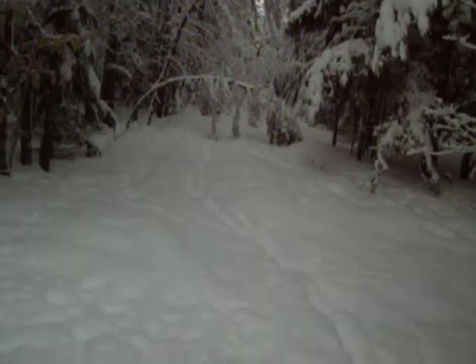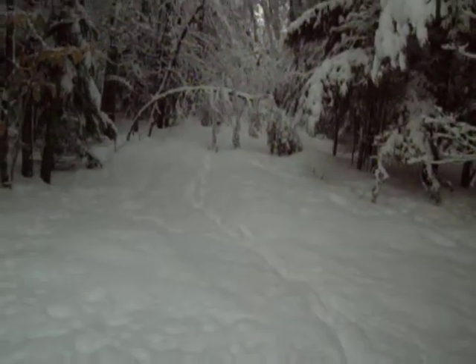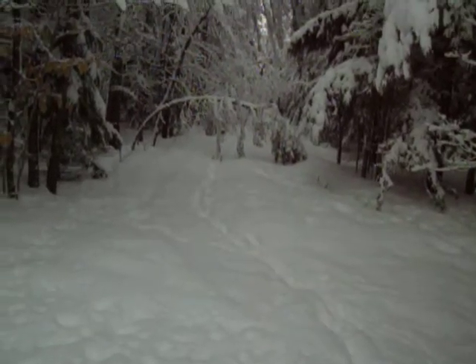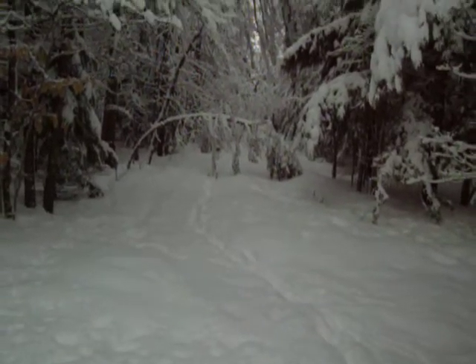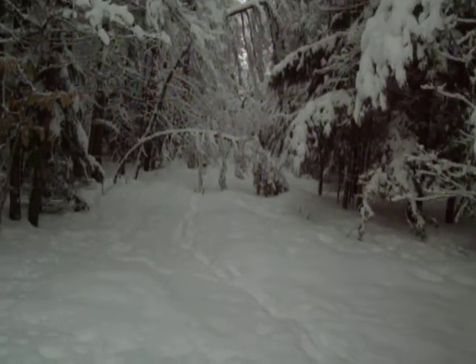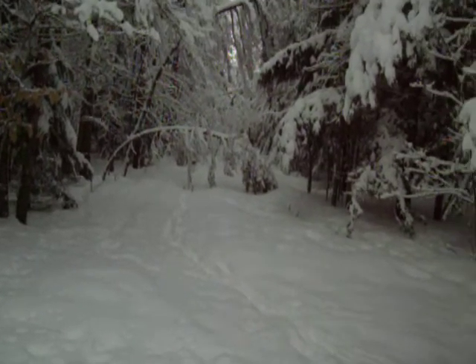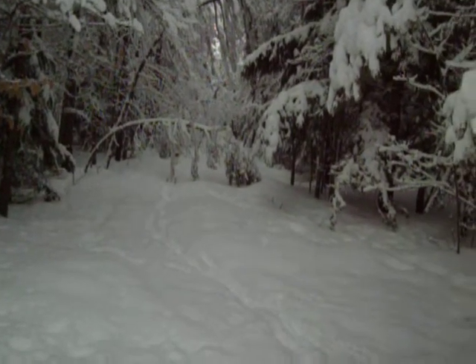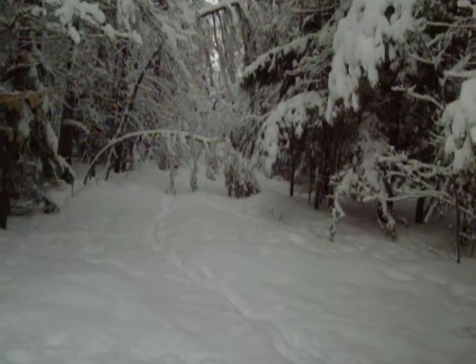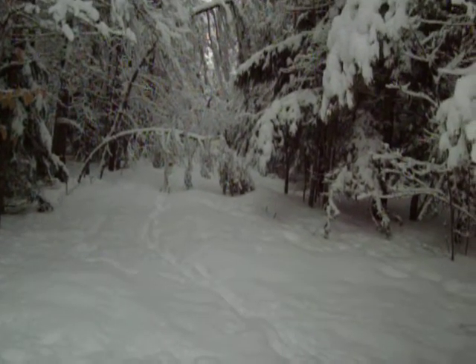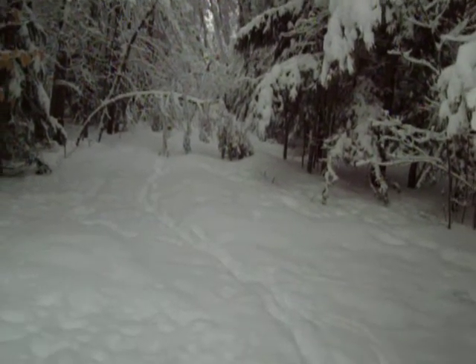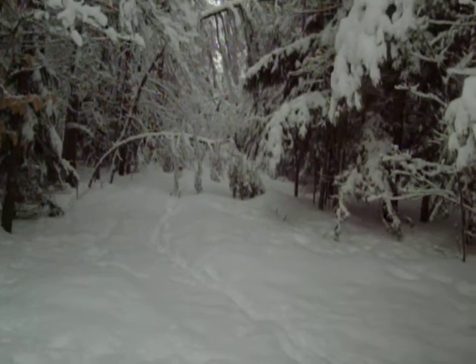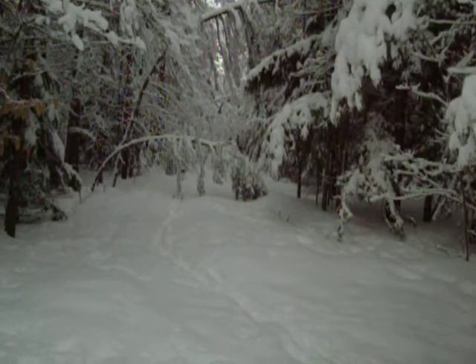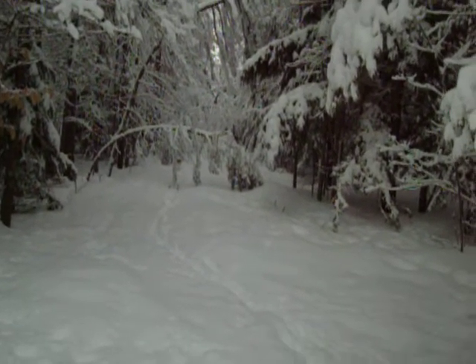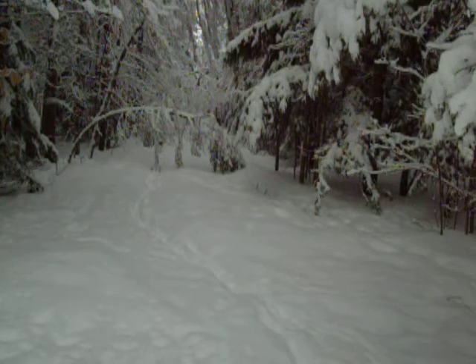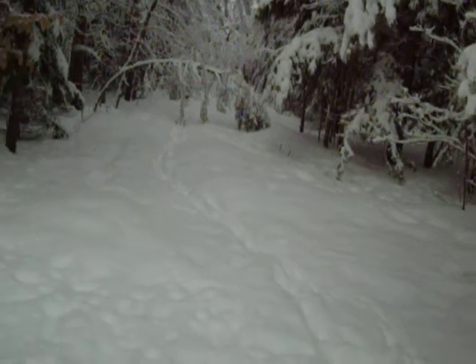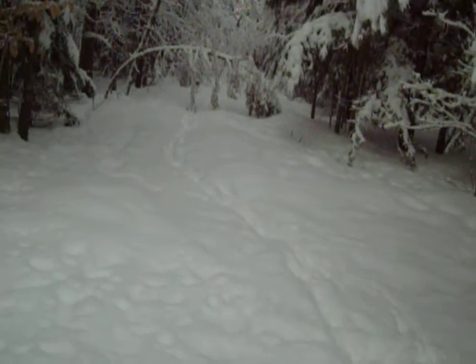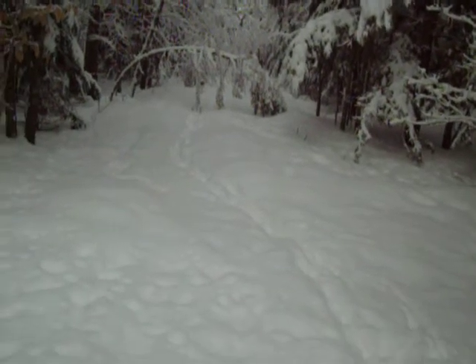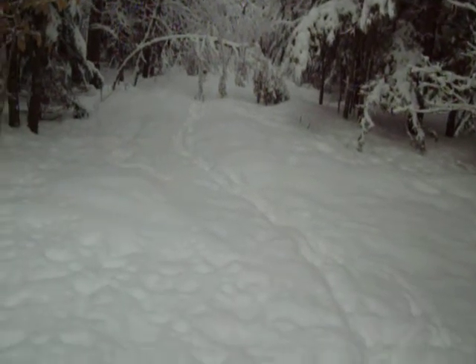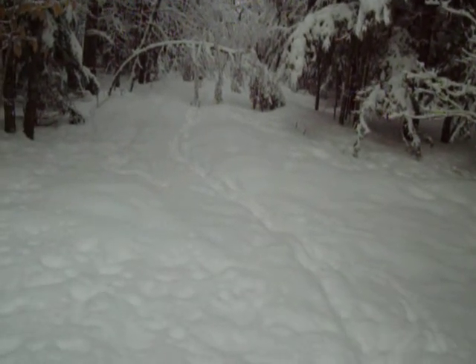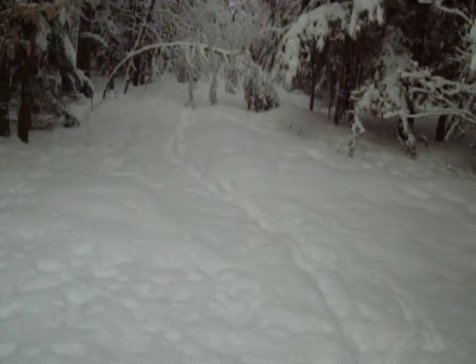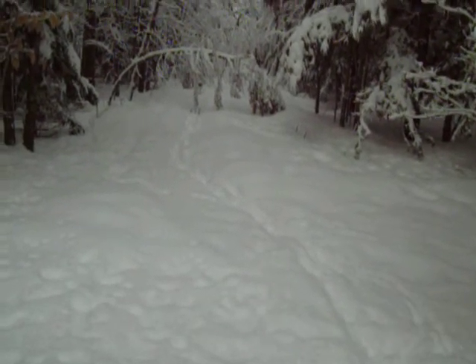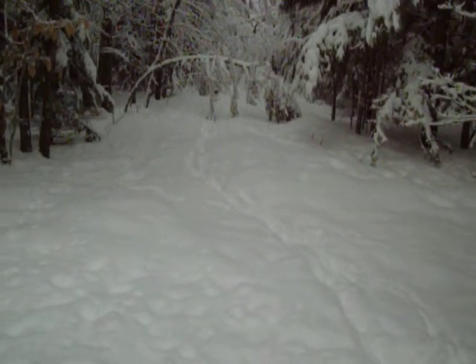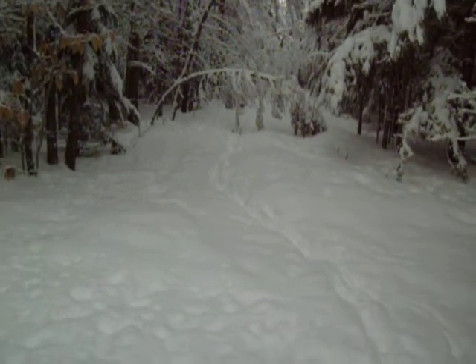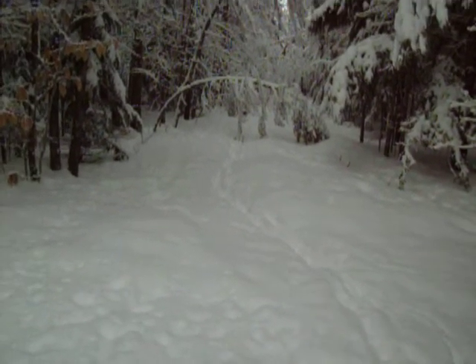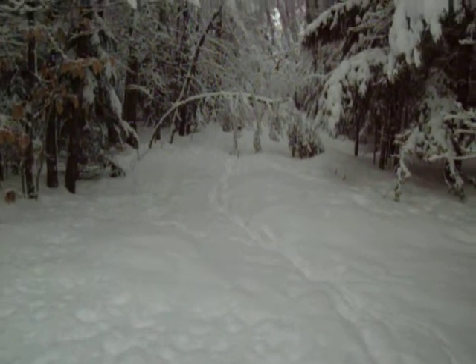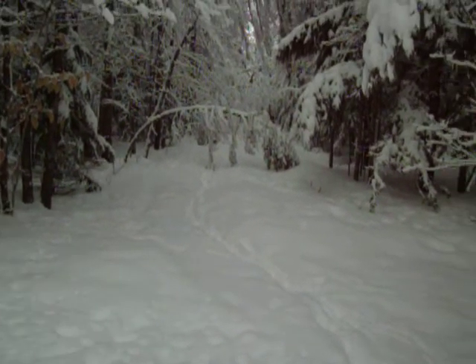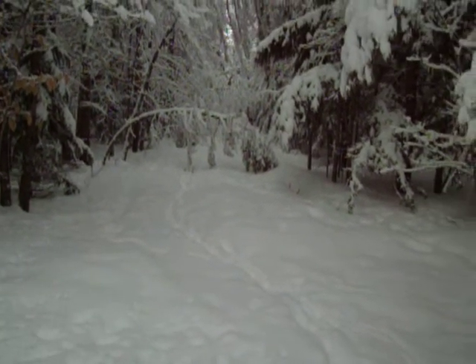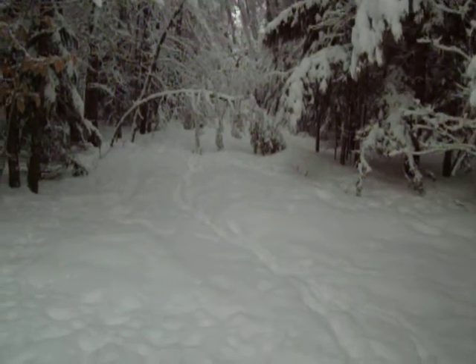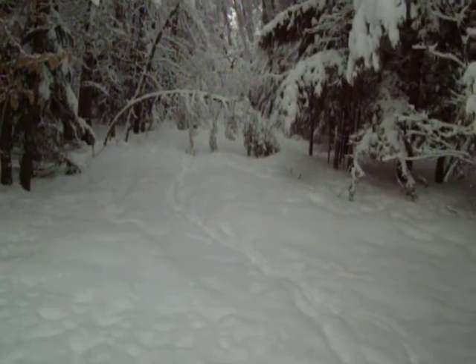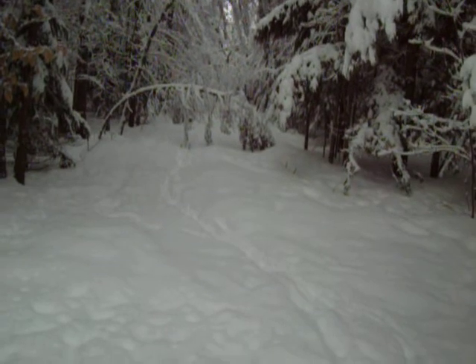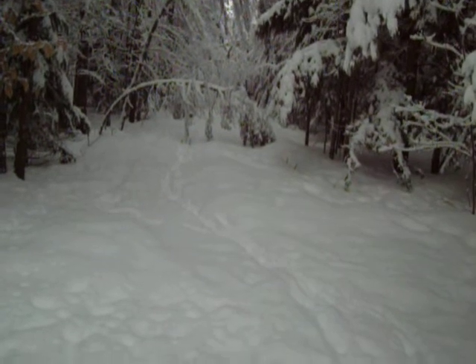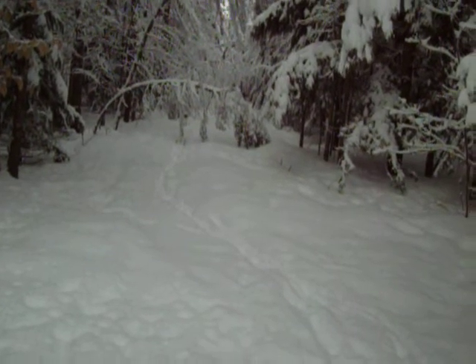Well, here we are. It is February 20th, and yesterday we had about 10 inches of heavy, wet snow, and it's still snowing.